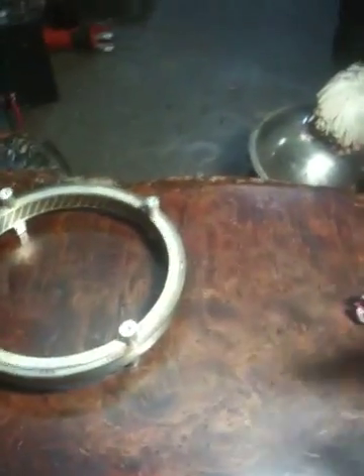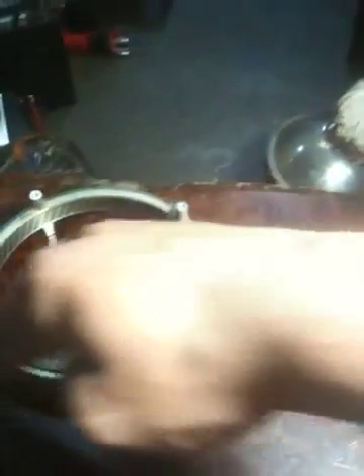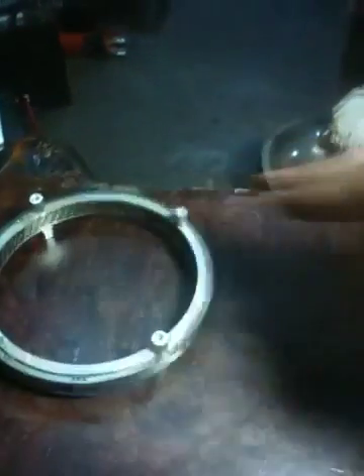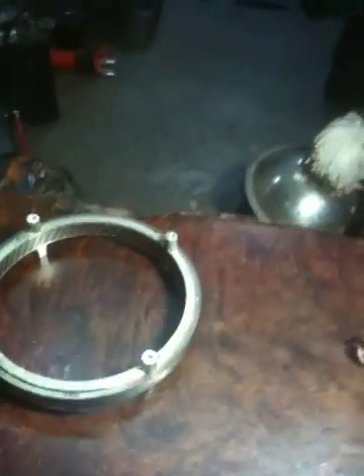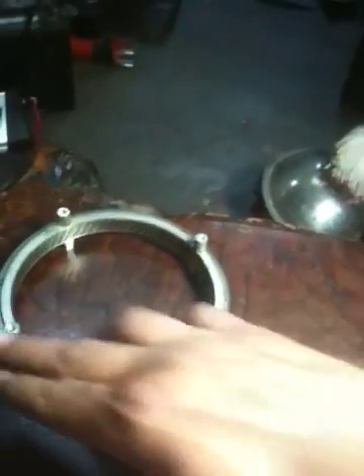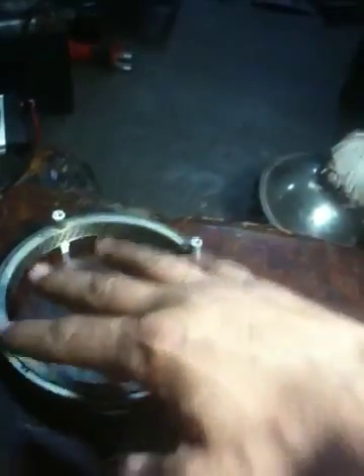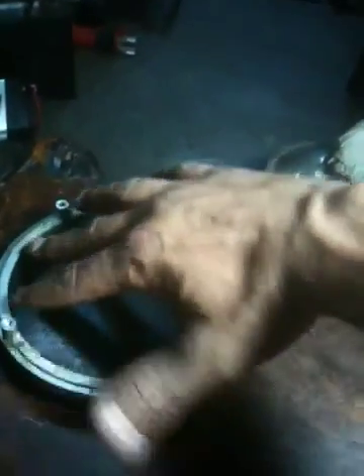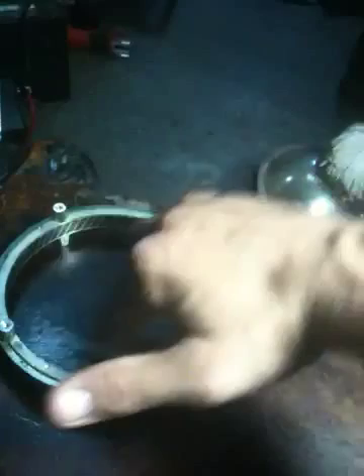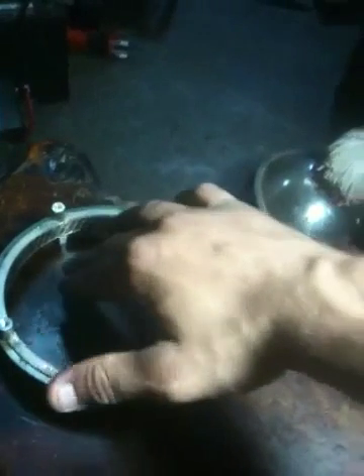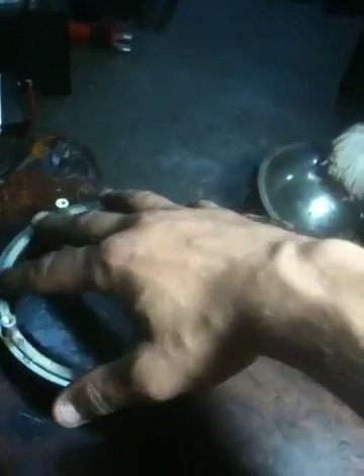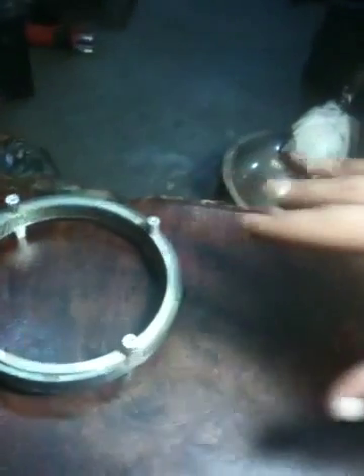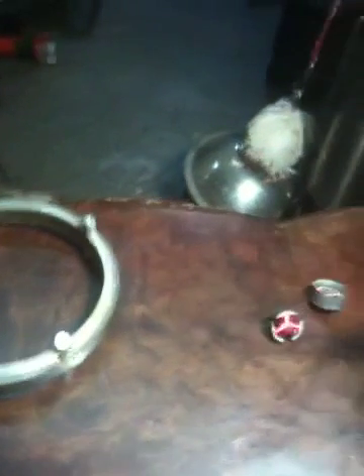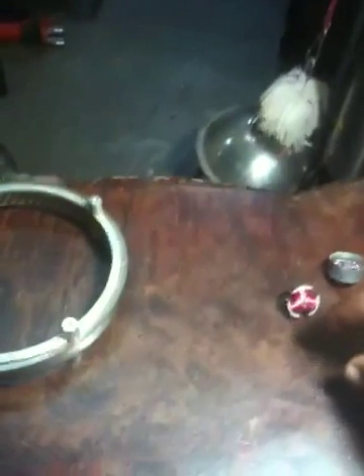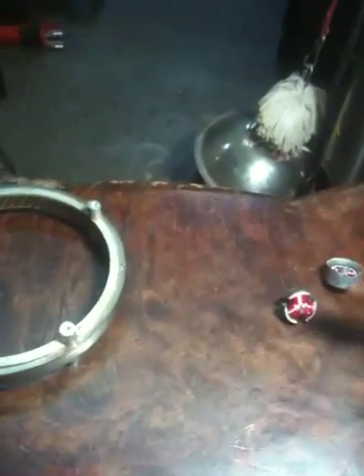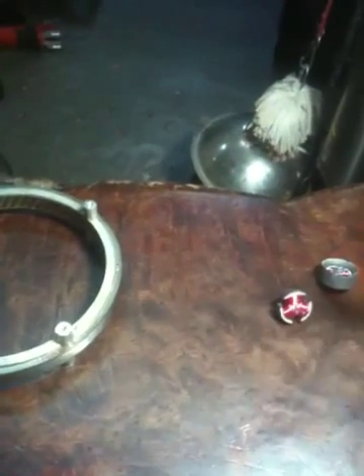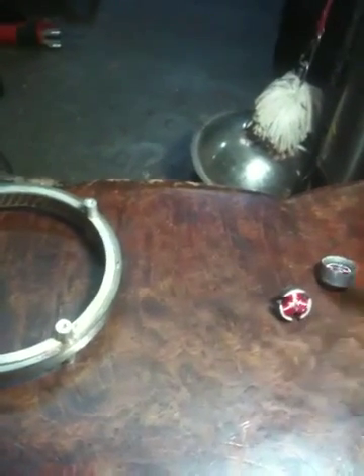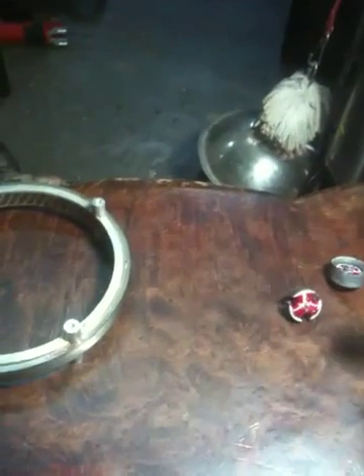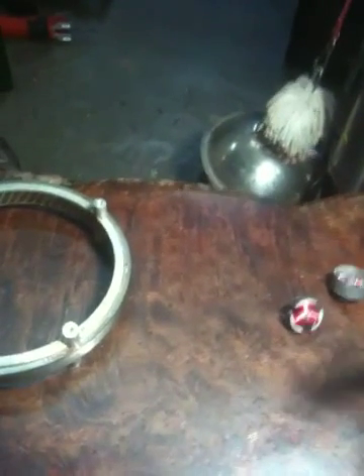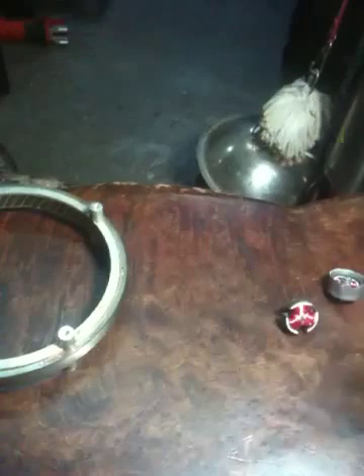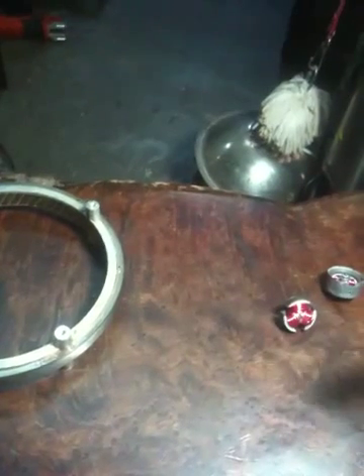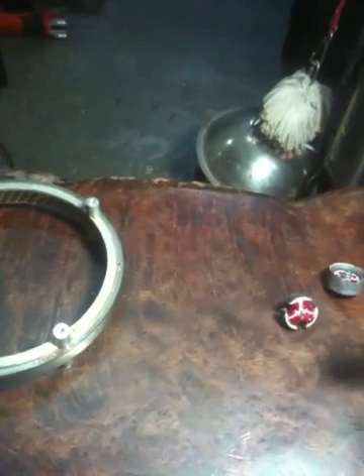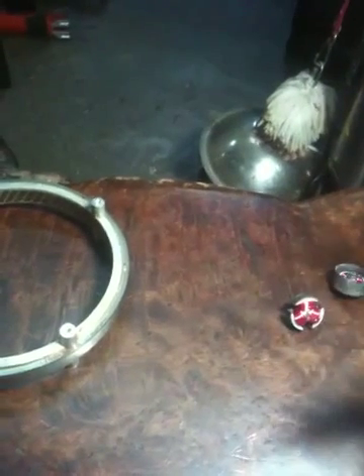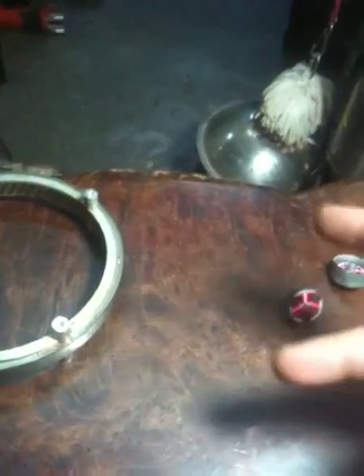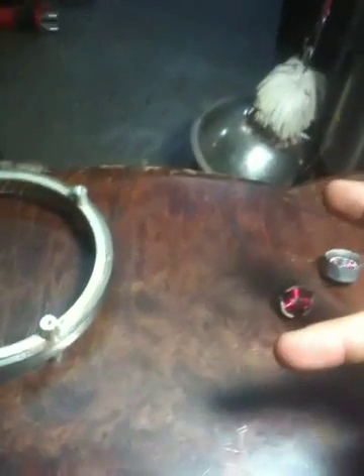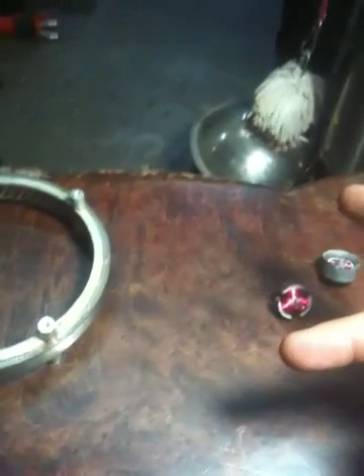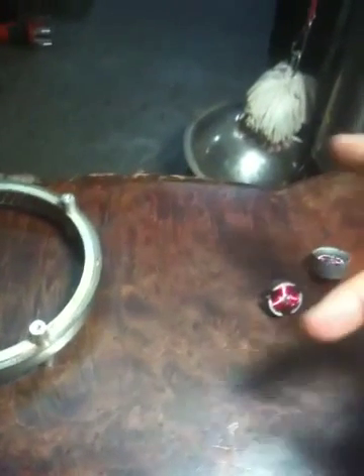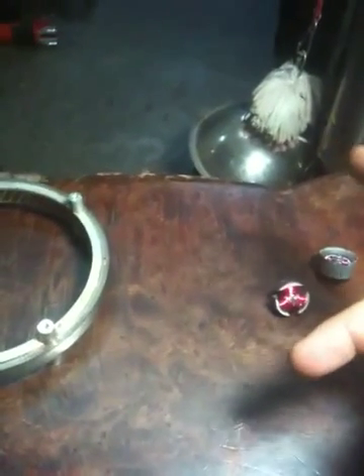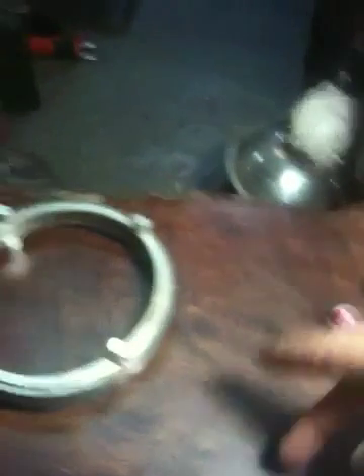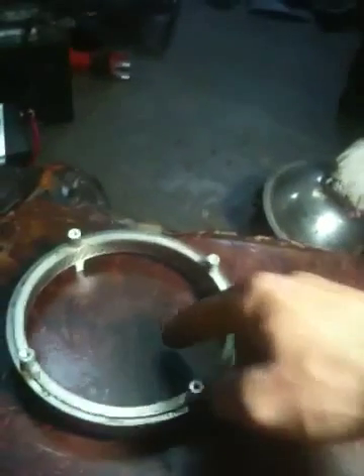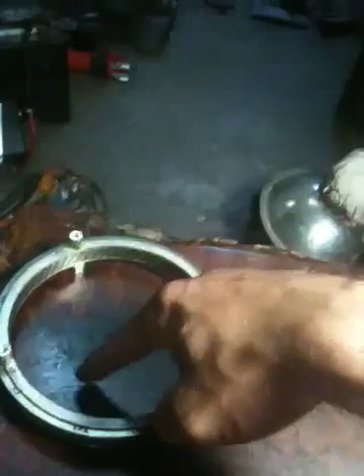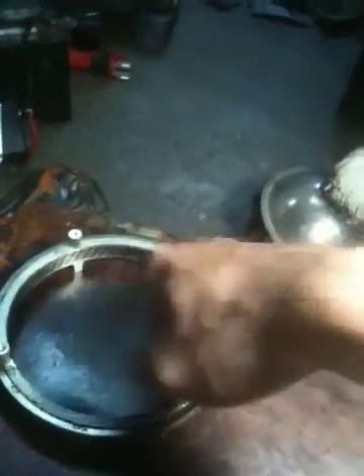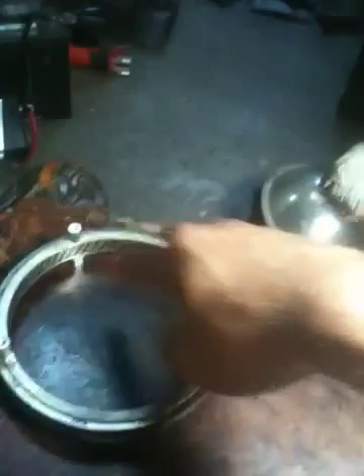So you get this loop of alternating current where this spinning magnet is causing these coils to move, and these coils moving create a push and pull effect from the two stationary magnets that makes this magnet move.